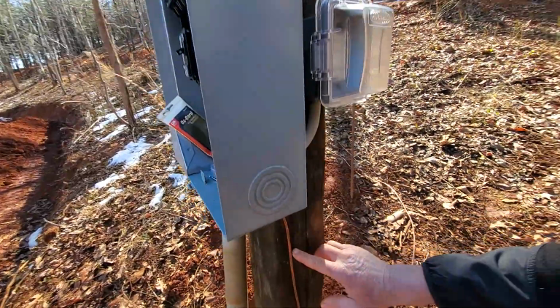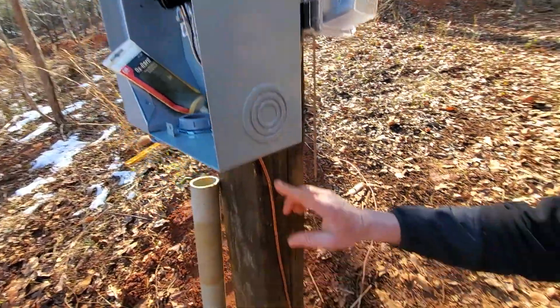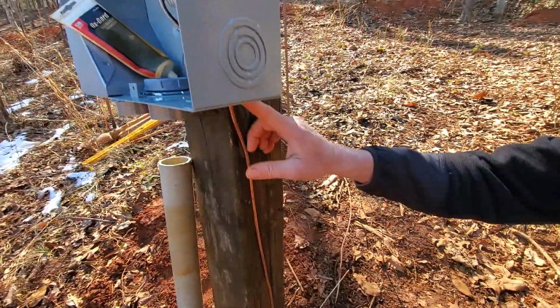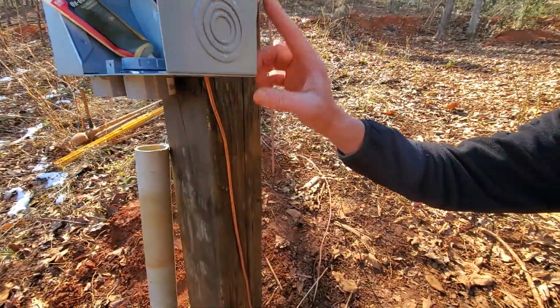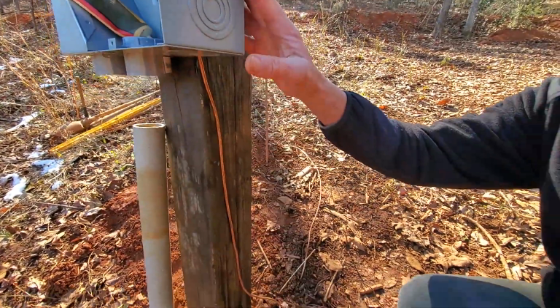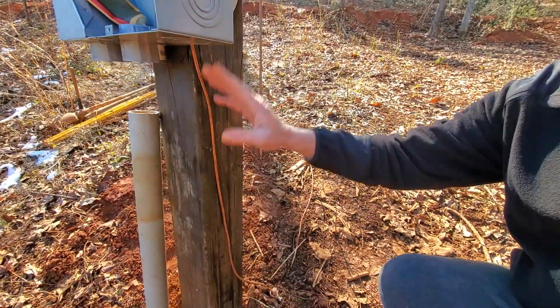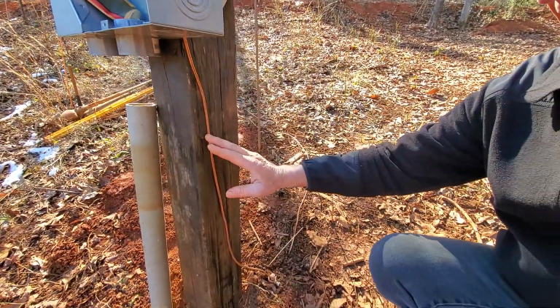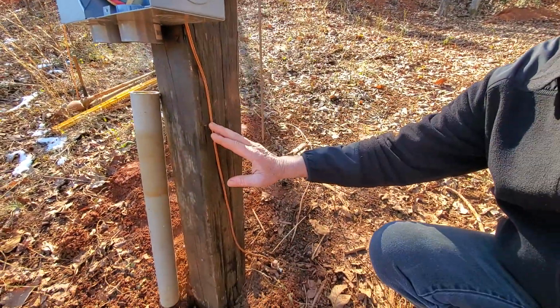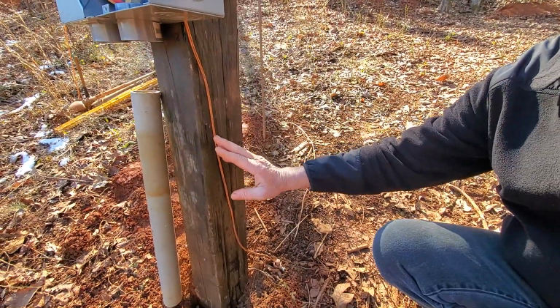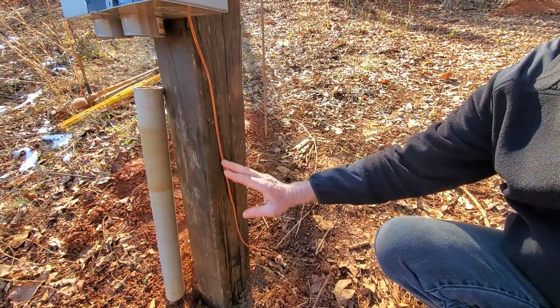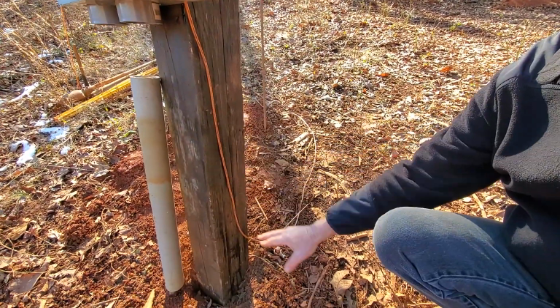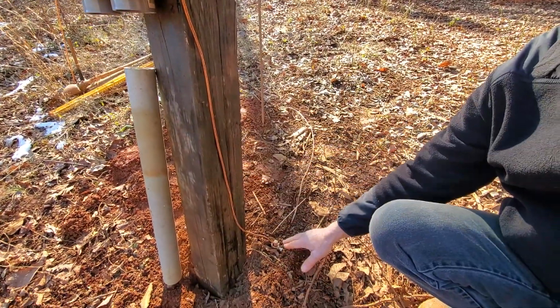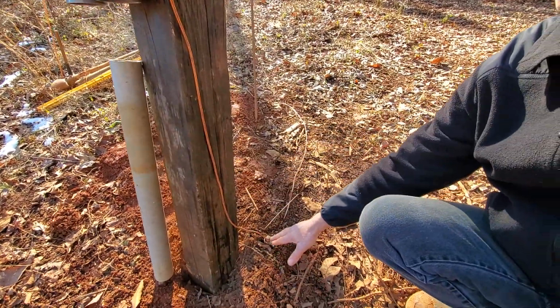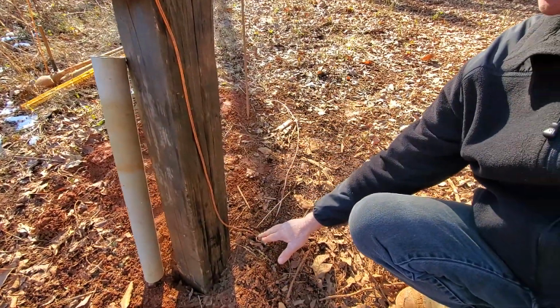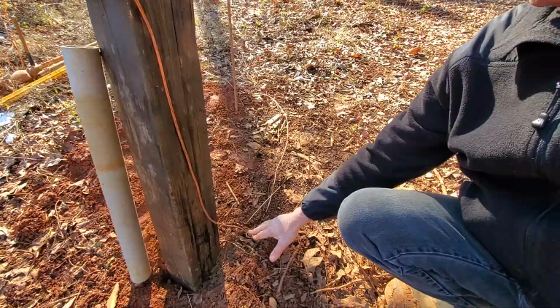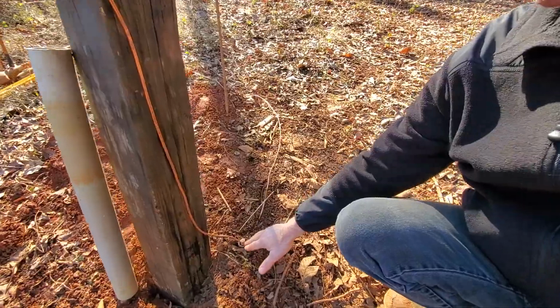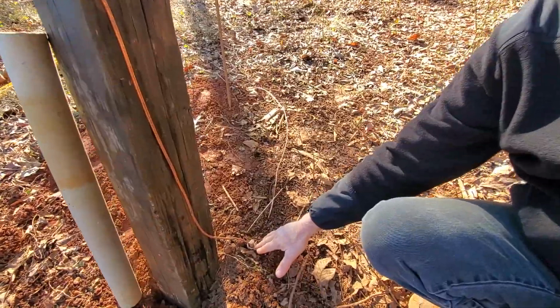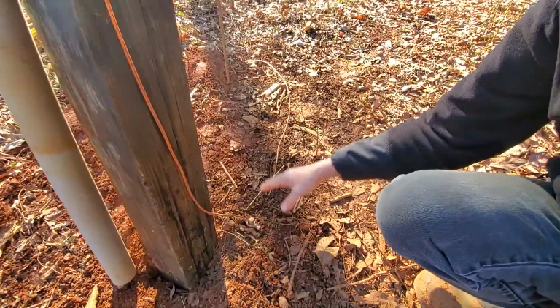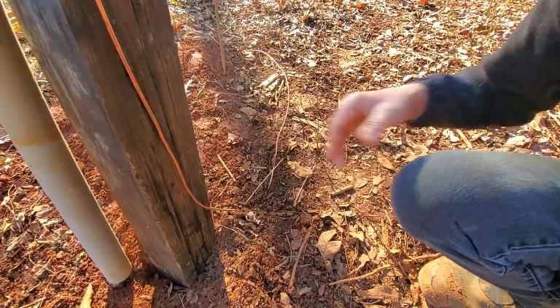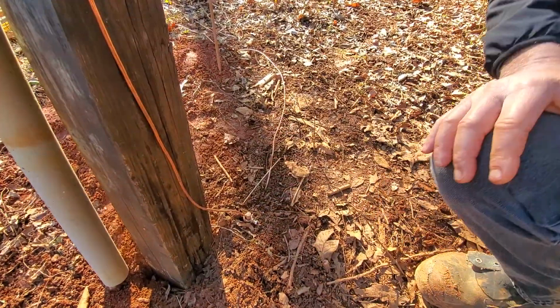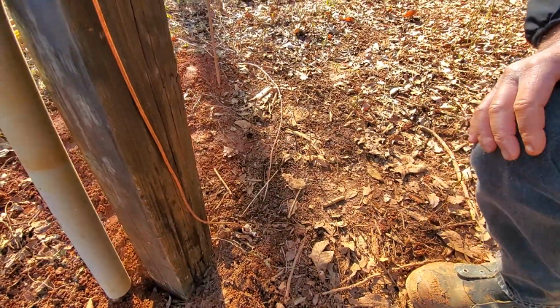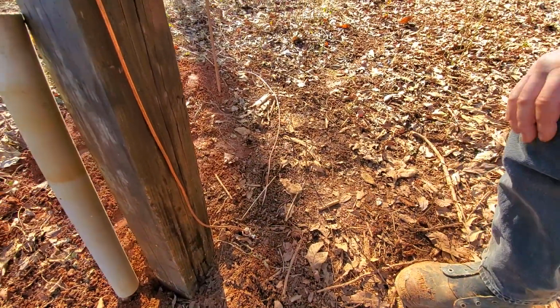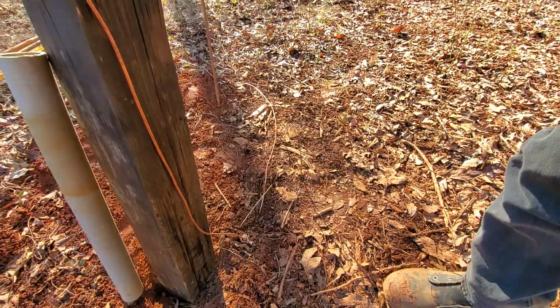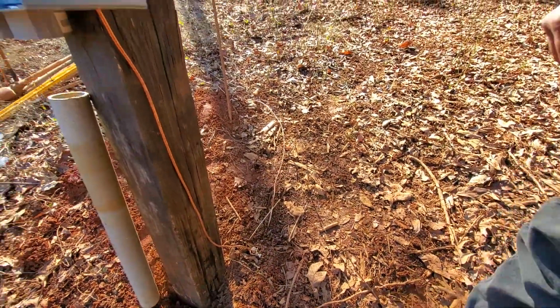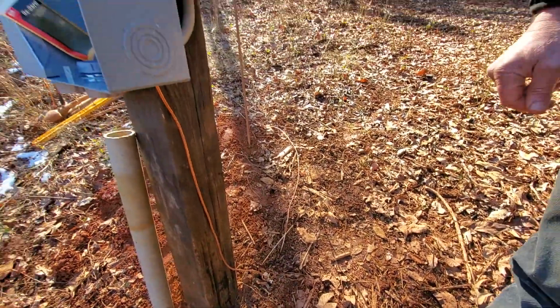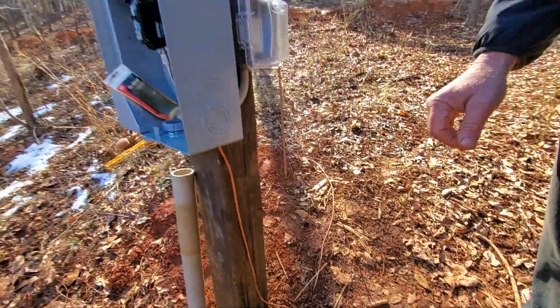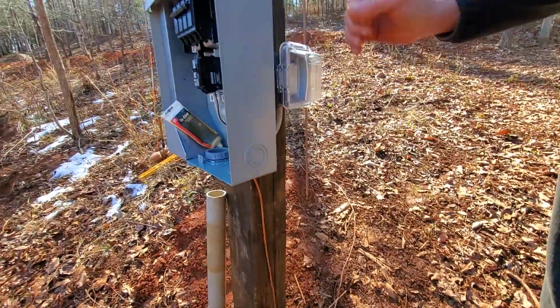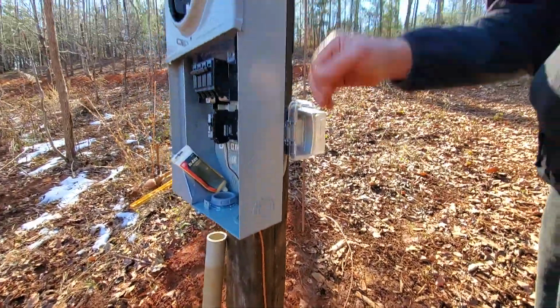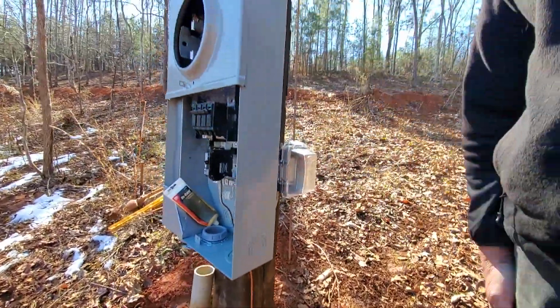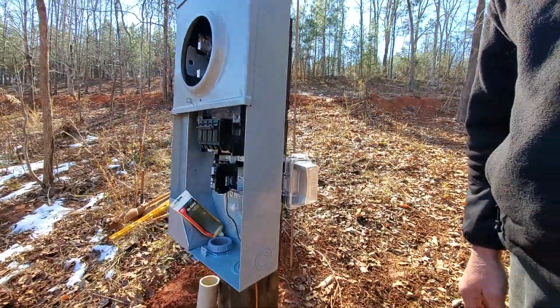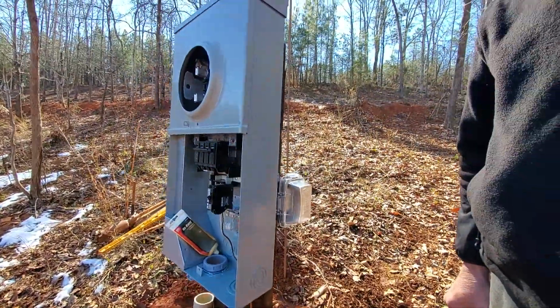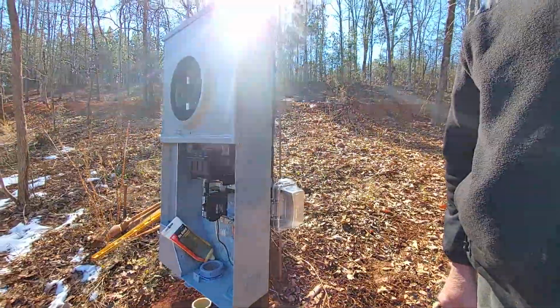For the whole panel and system, we've got a ground rod that connects here, and then six feet over there's another ground rod. That's what we got.